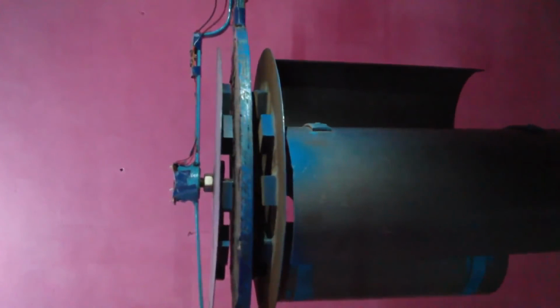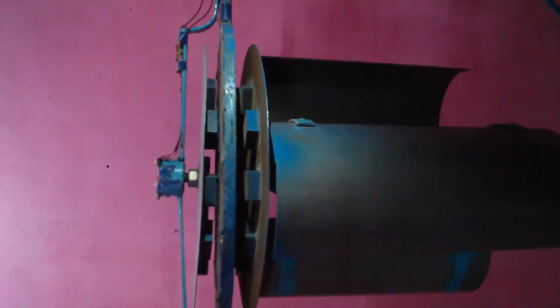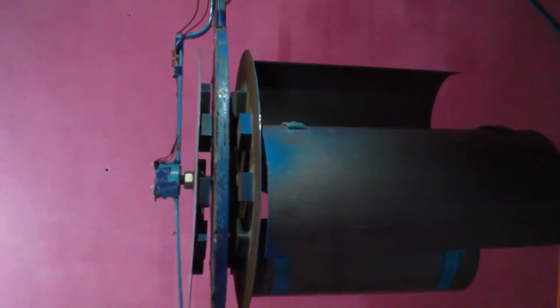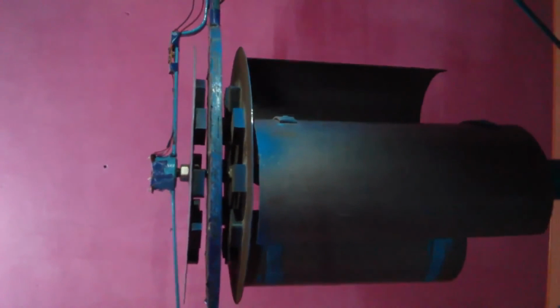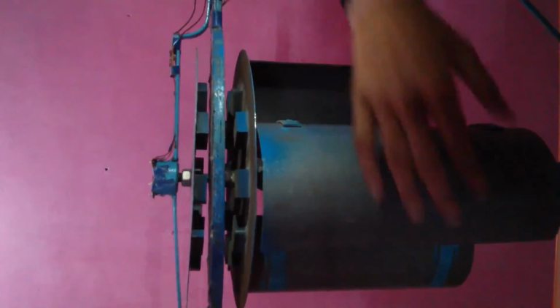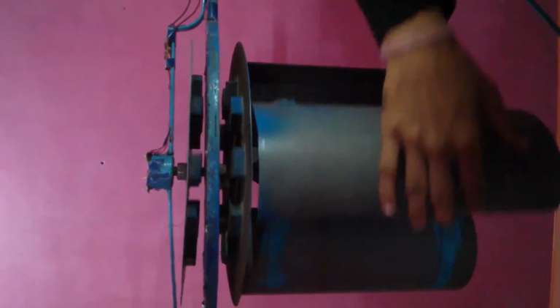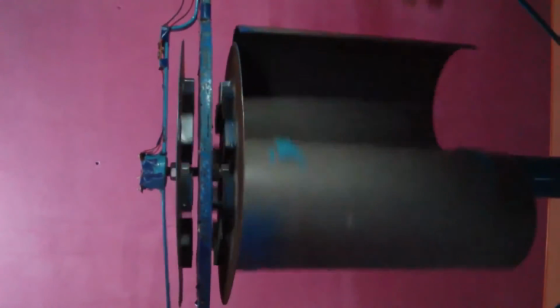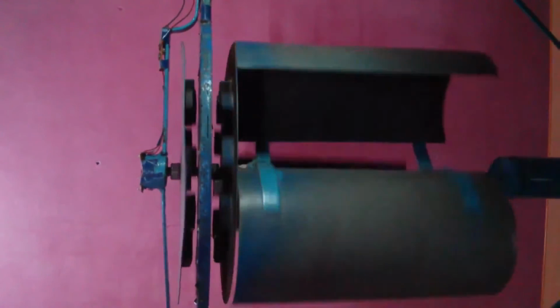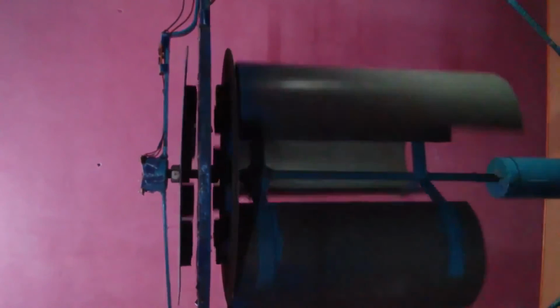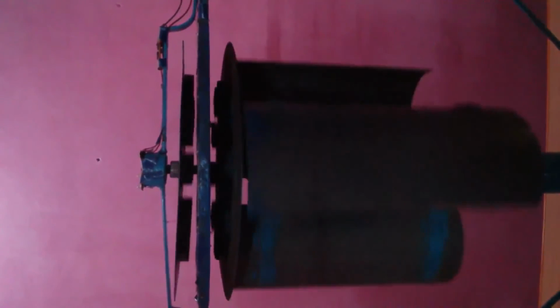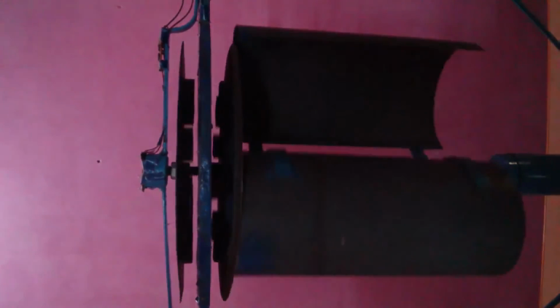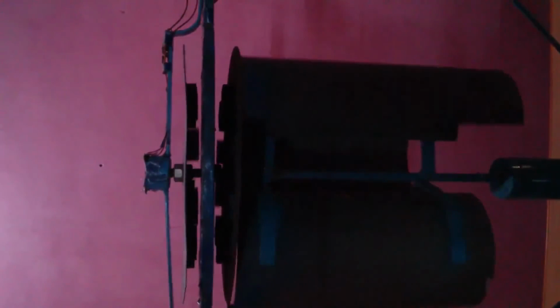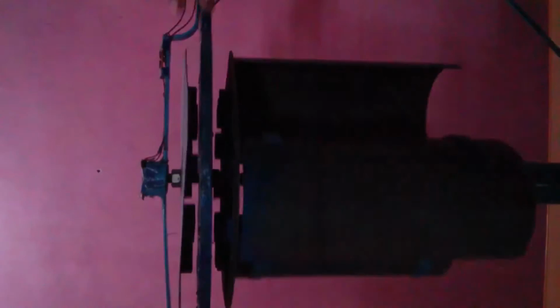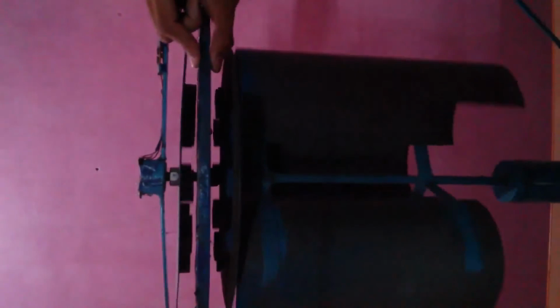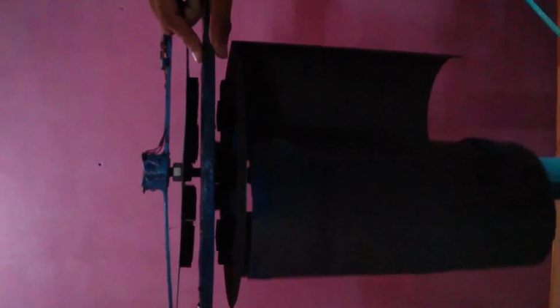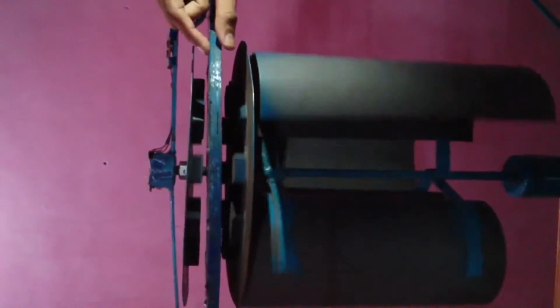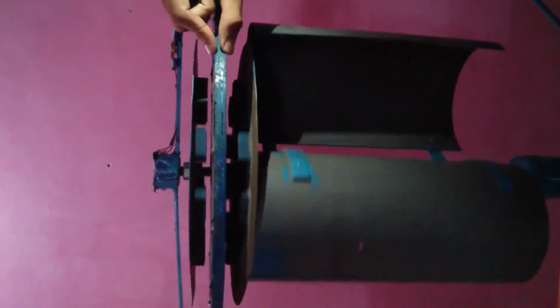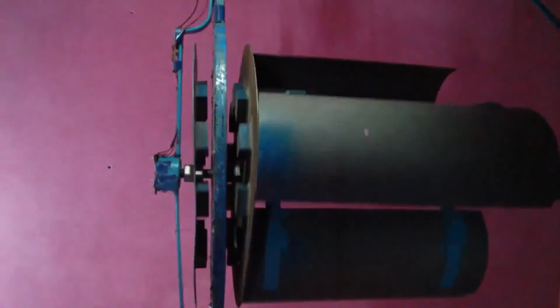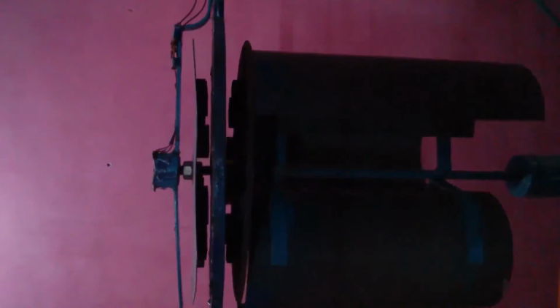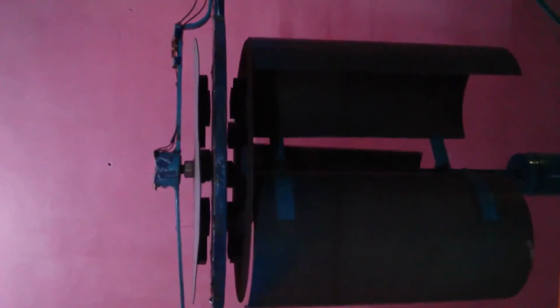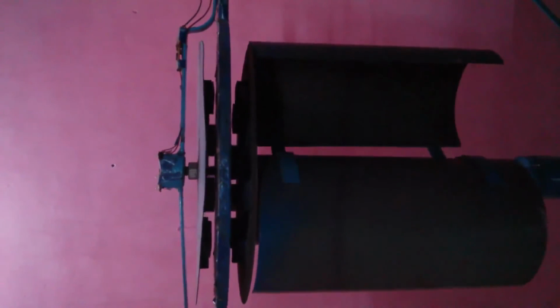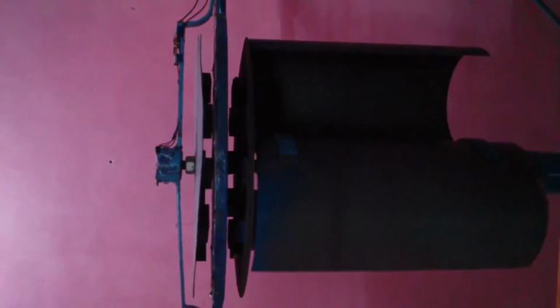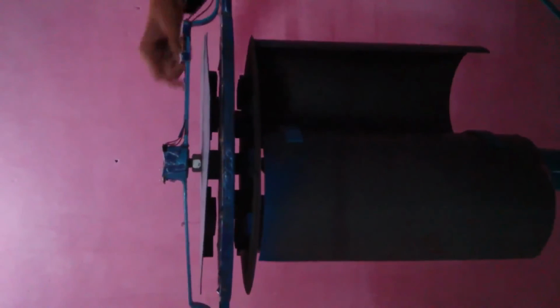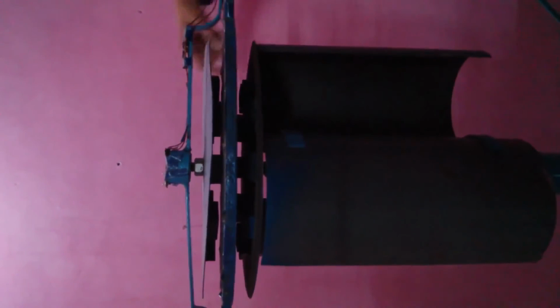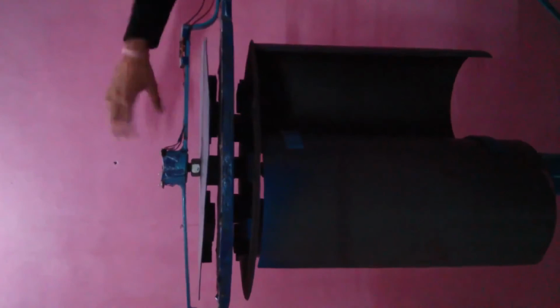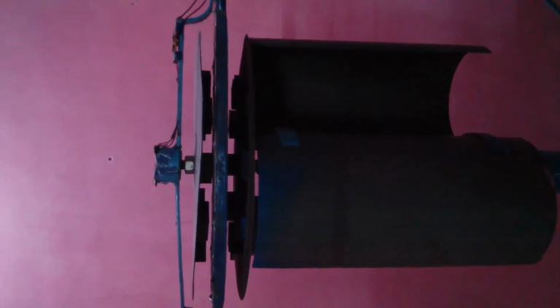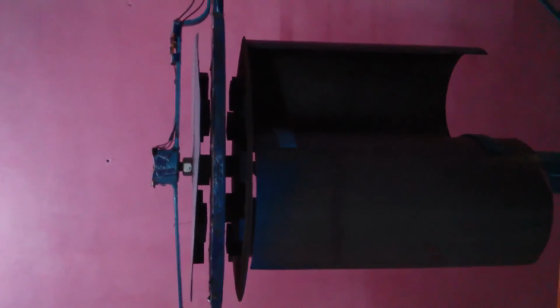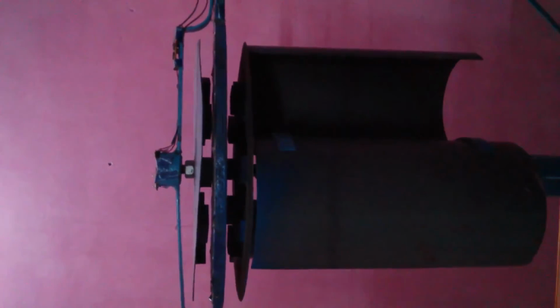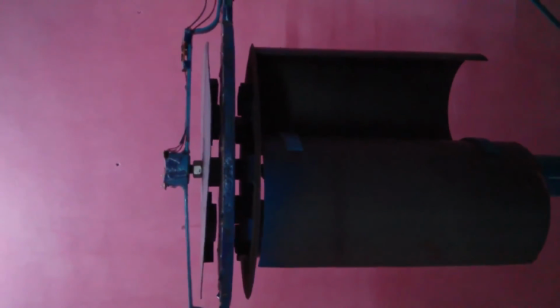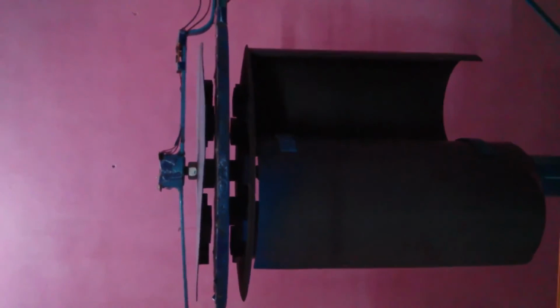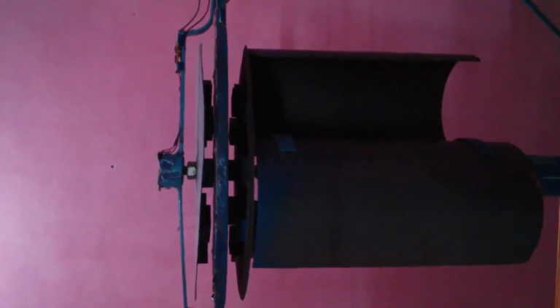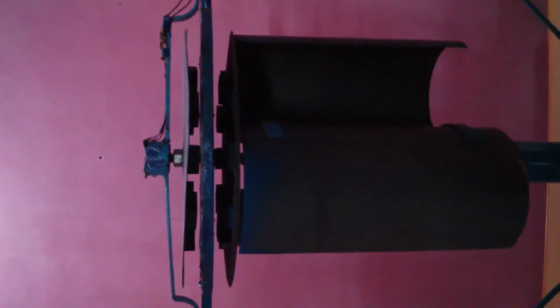So when due to the wind the rotor starts rotating, the magnetic lines of flux cut through the stationary stator coils. Due to Faraday's law of electromagnetic induction, EMF is induced in the circuit and the LEDs glow.